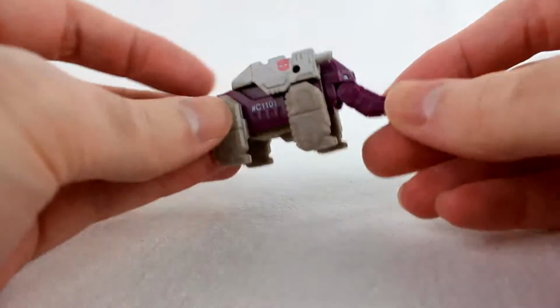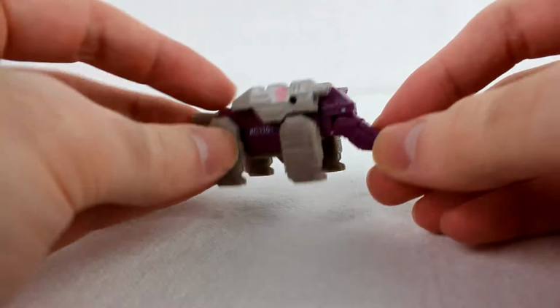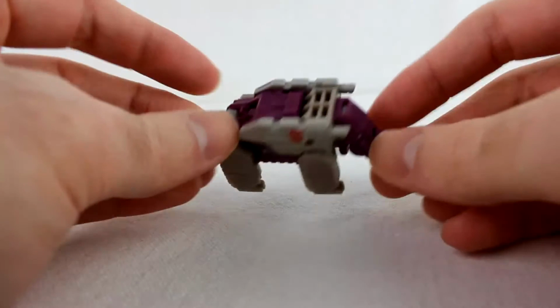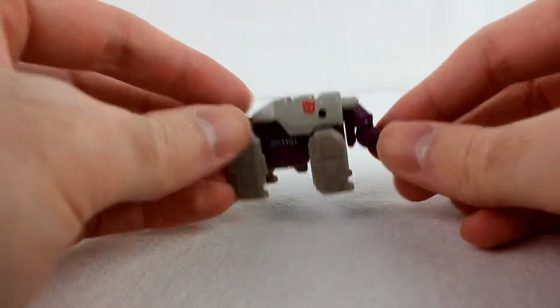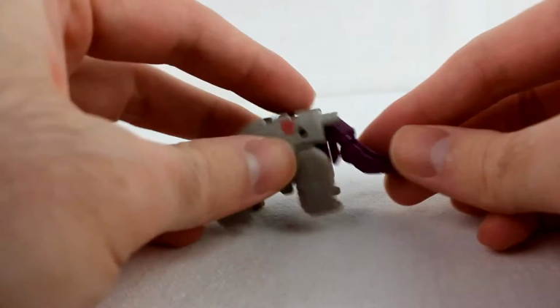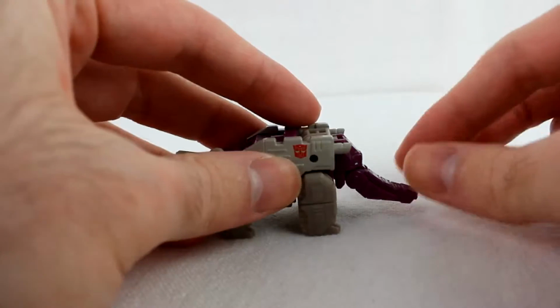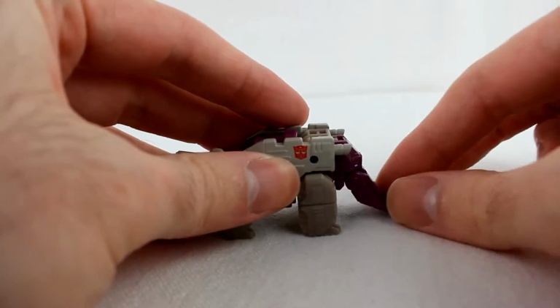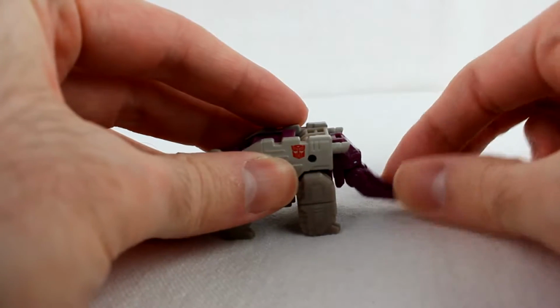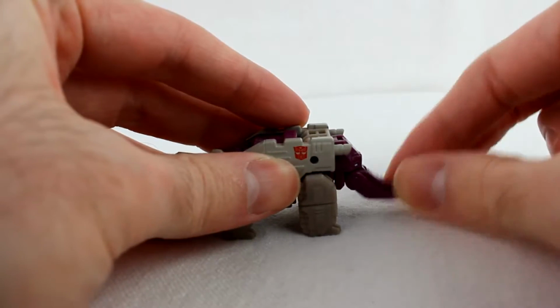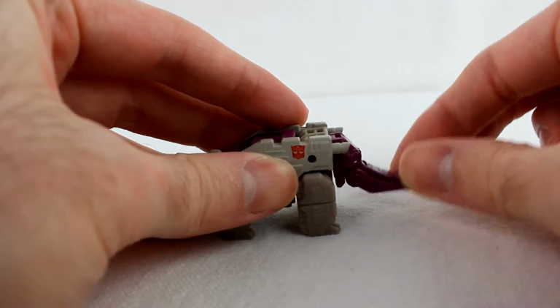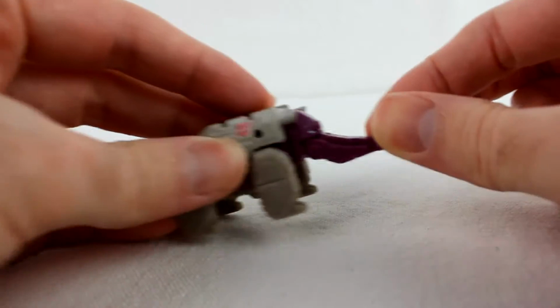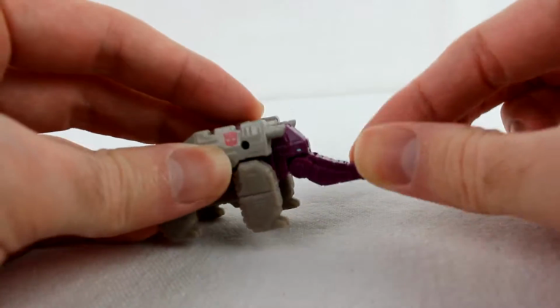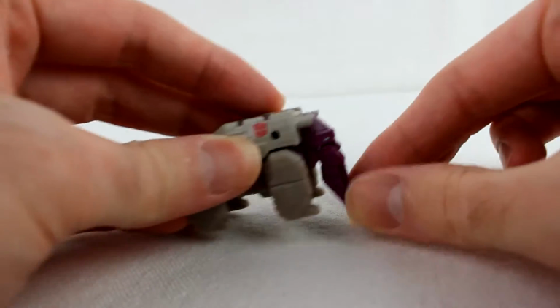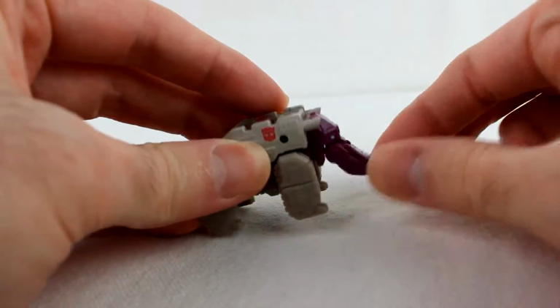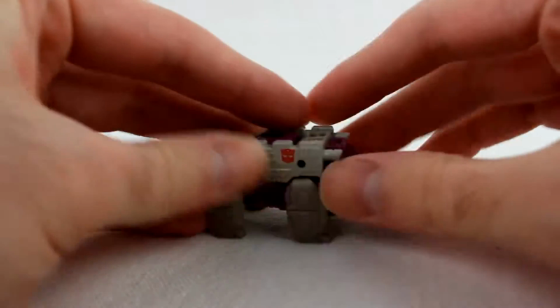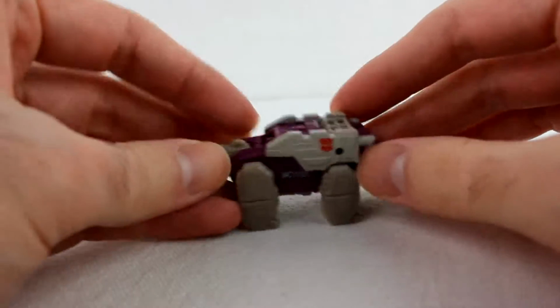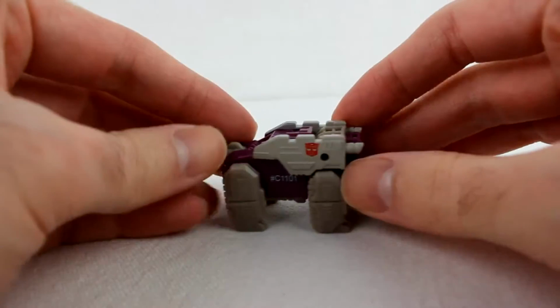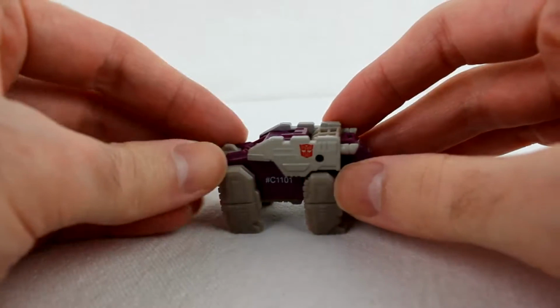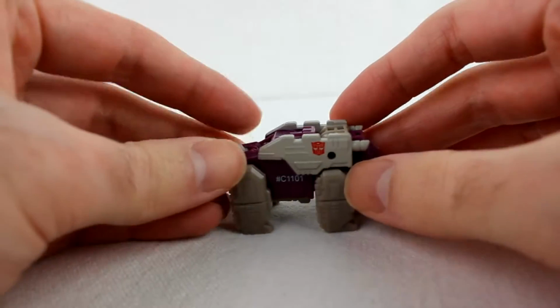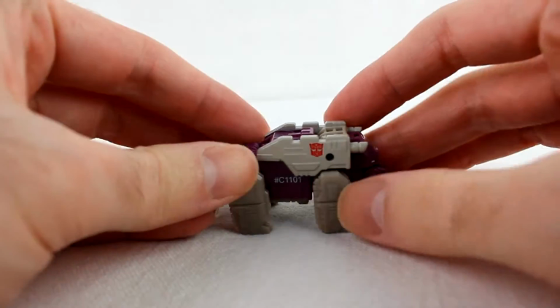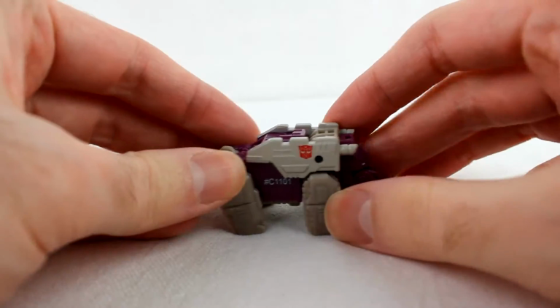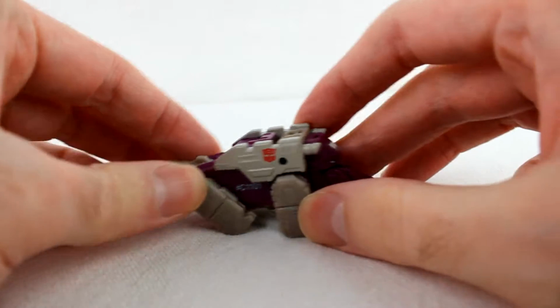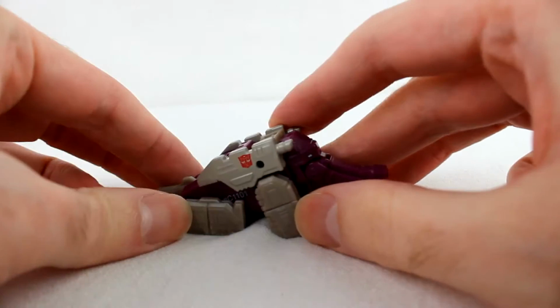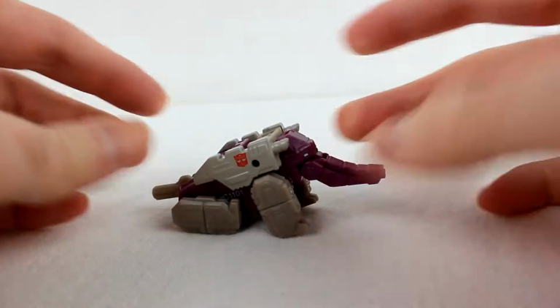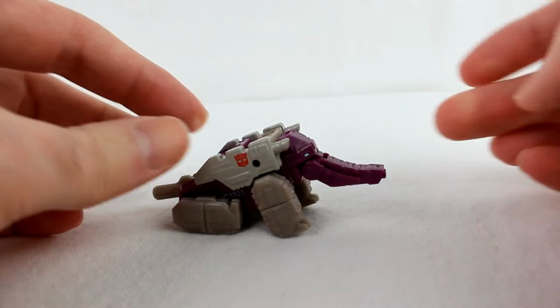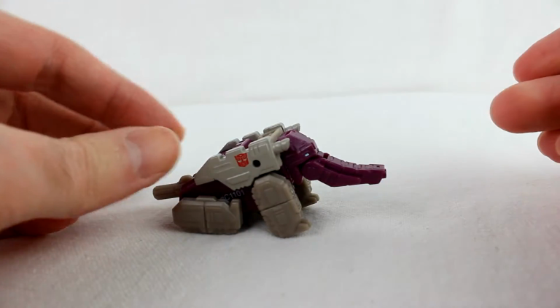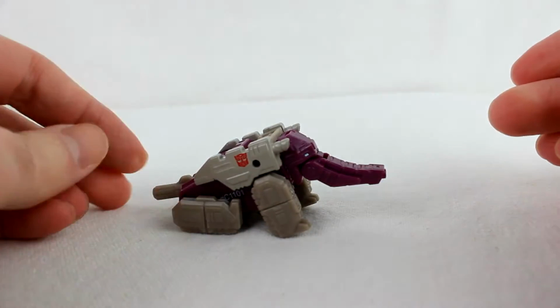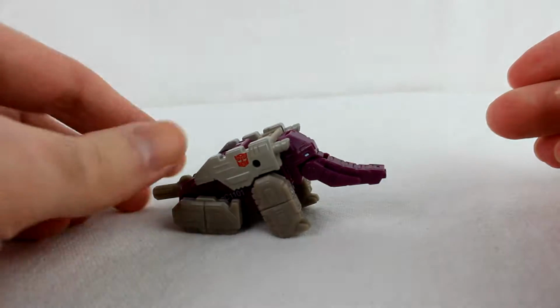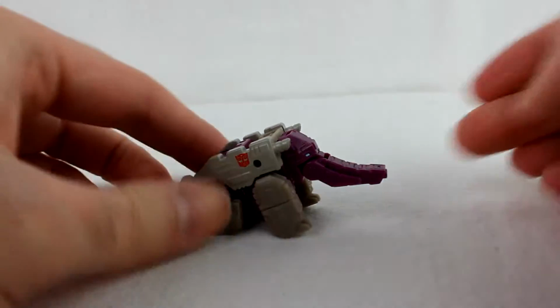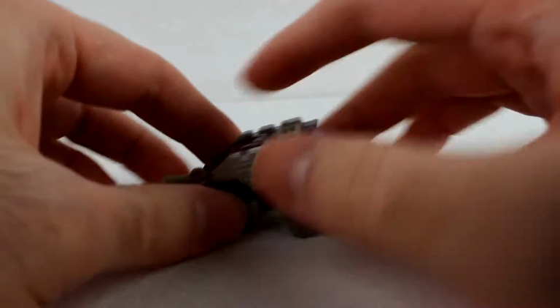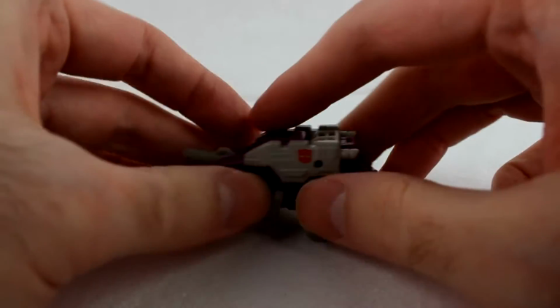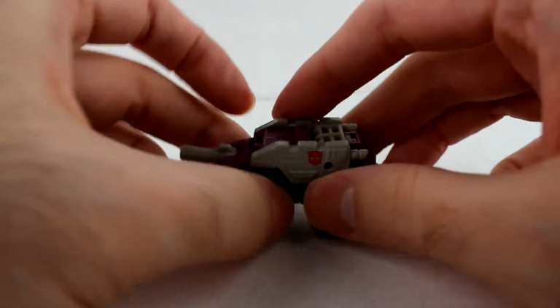In this mode, he can wave his trunk around like so. You can also, if you want to, make him look like he's sitting, which can be kind of cute.